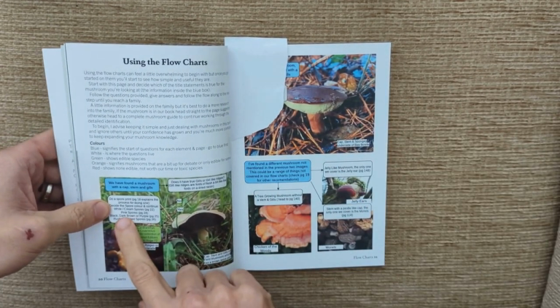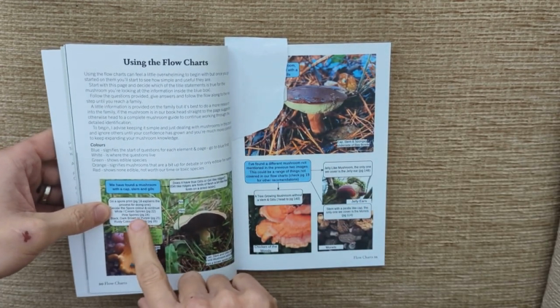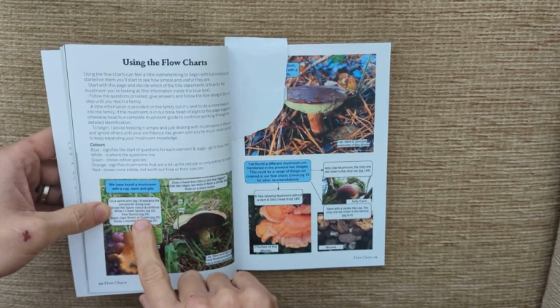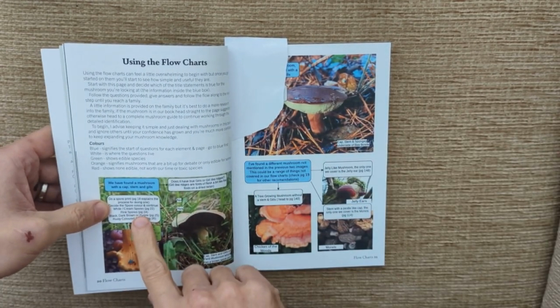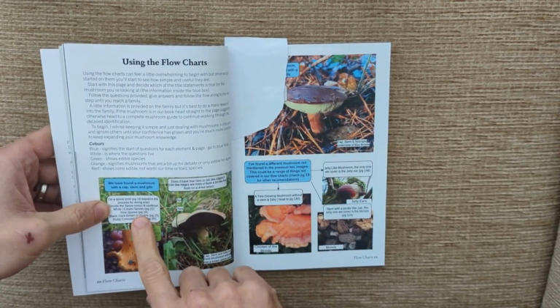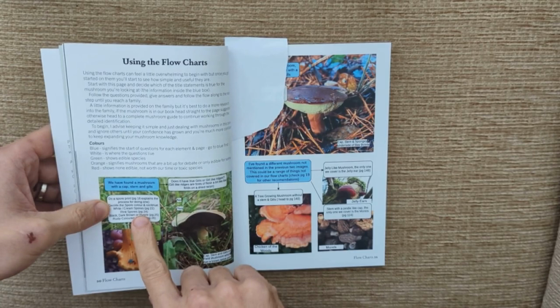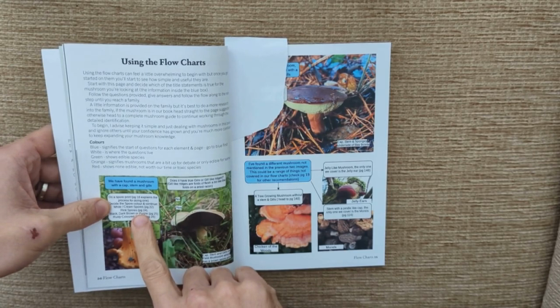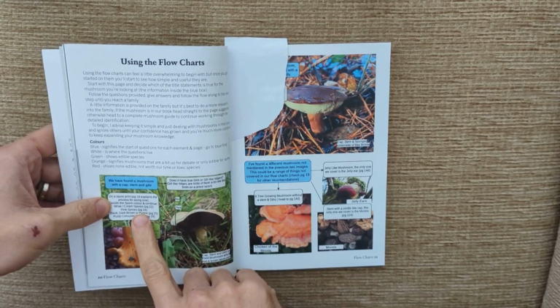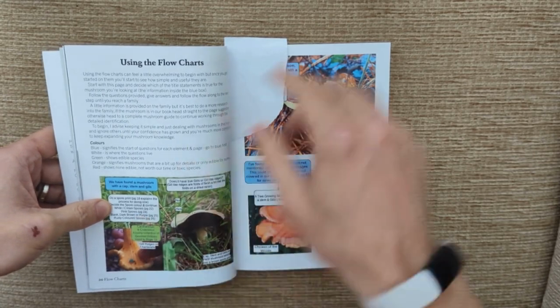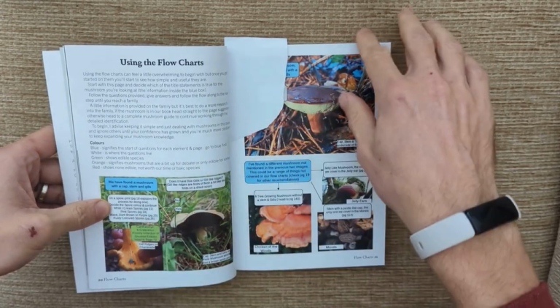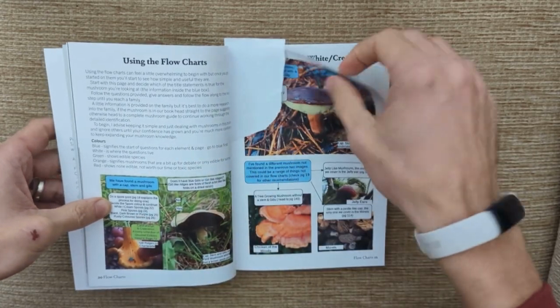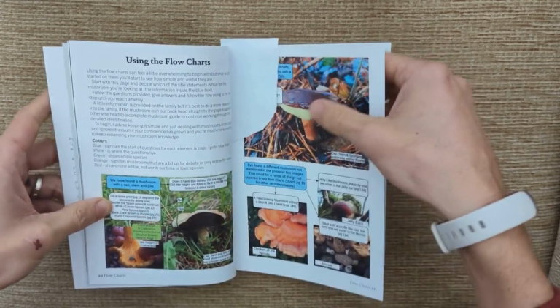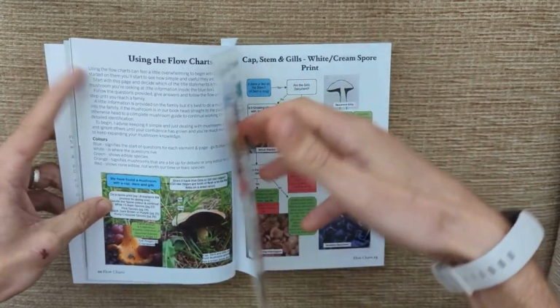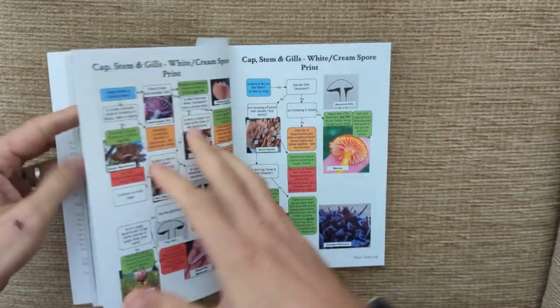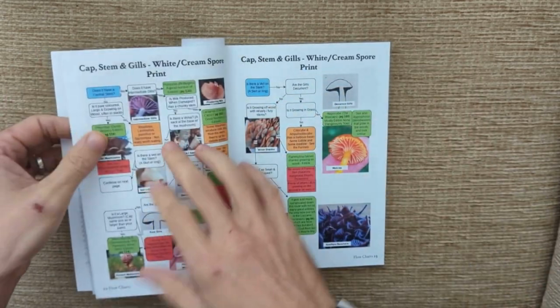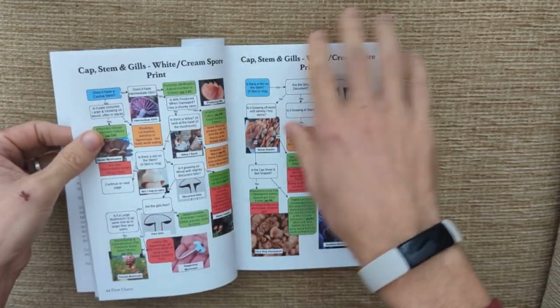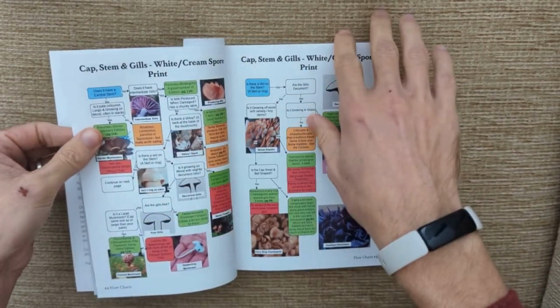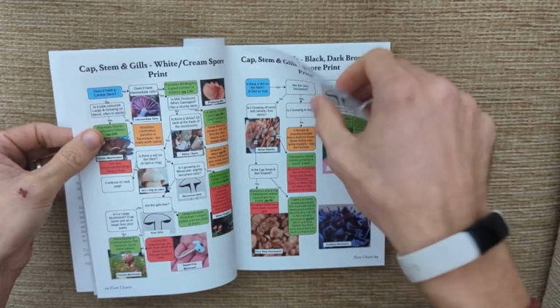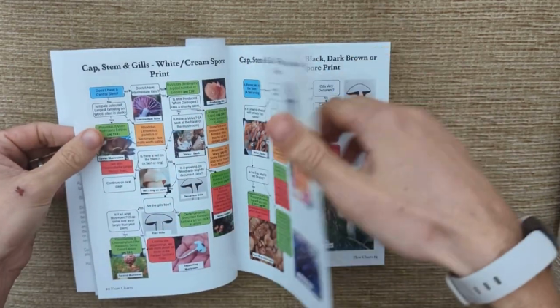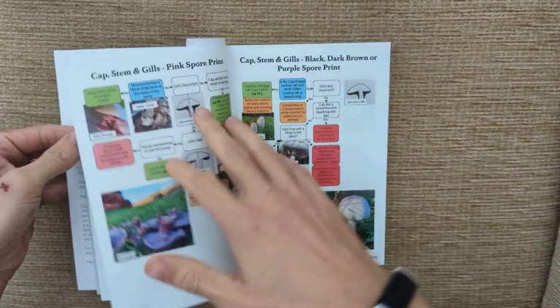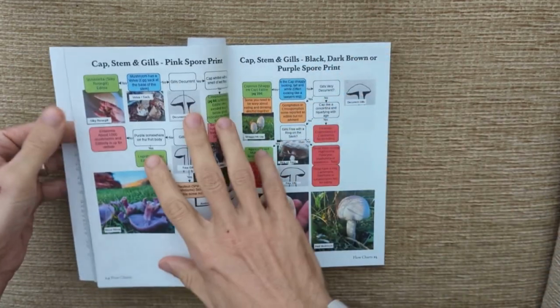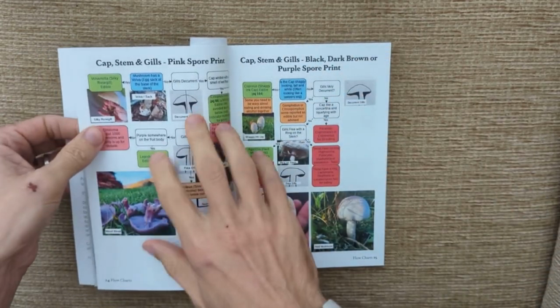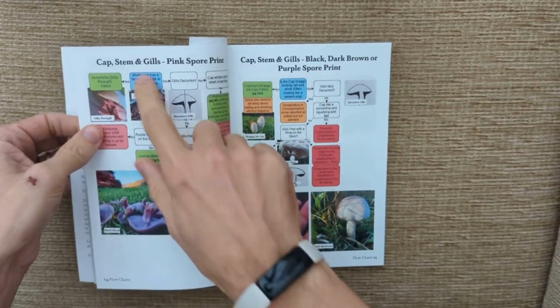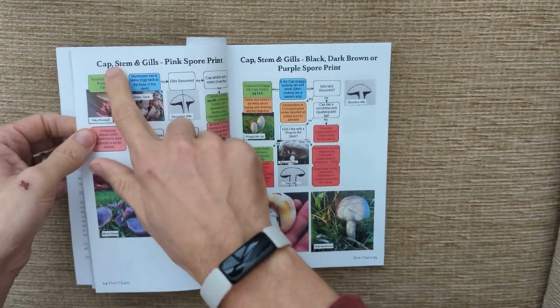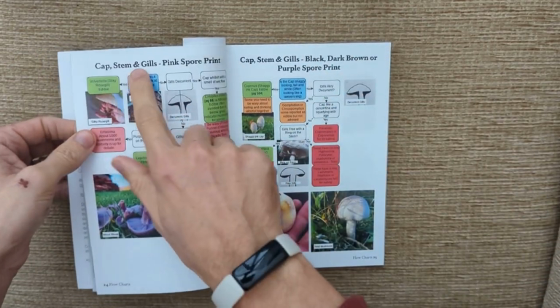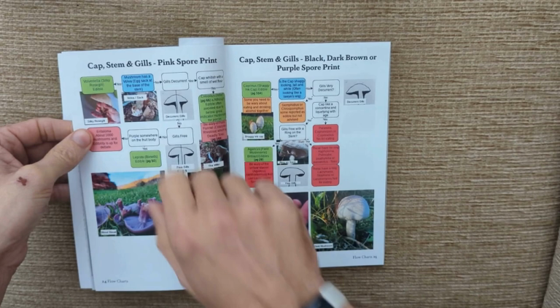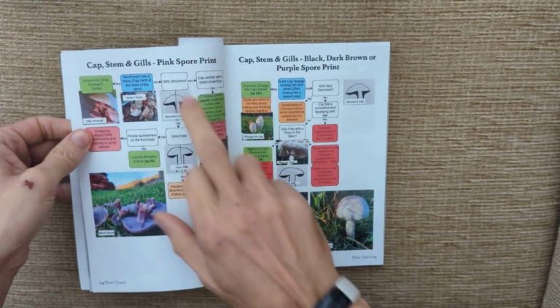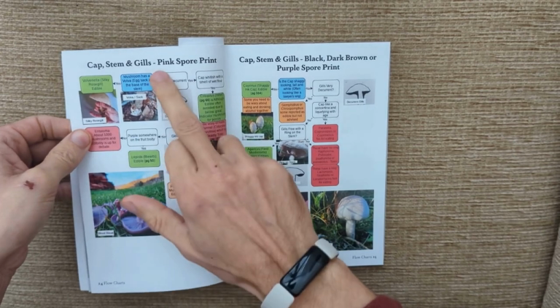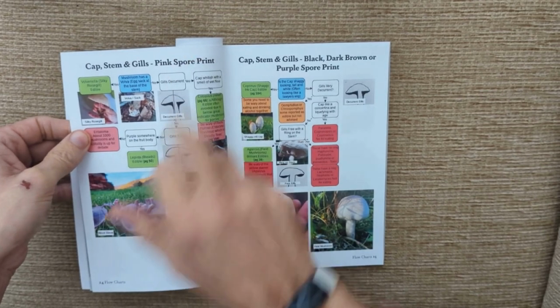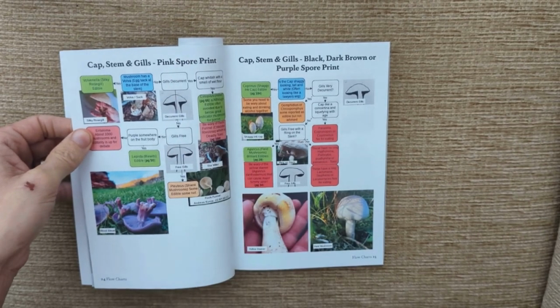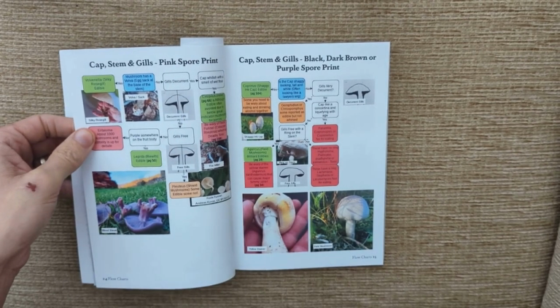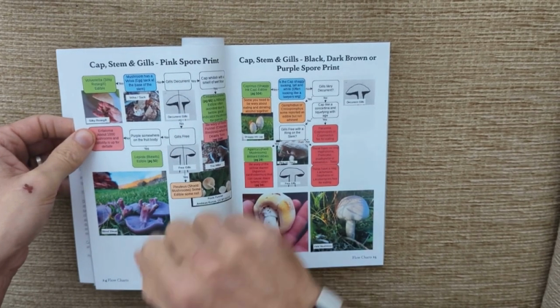The pink spore print is telling us to go to page 24, so we jump through to page 24: cap, stem, and gills with a pink spore print. And we always start on the blue question.